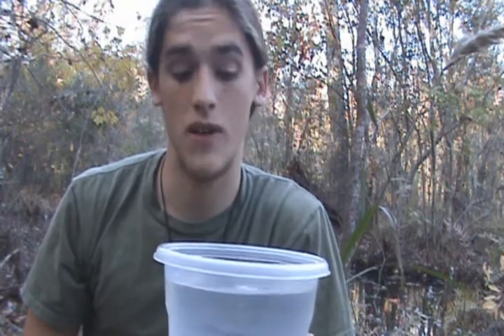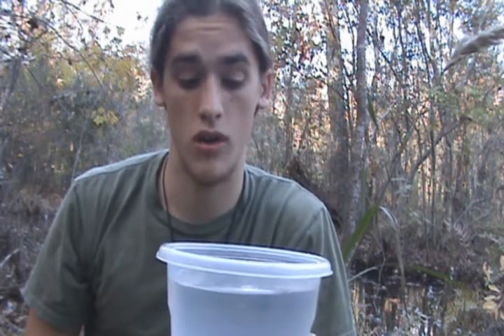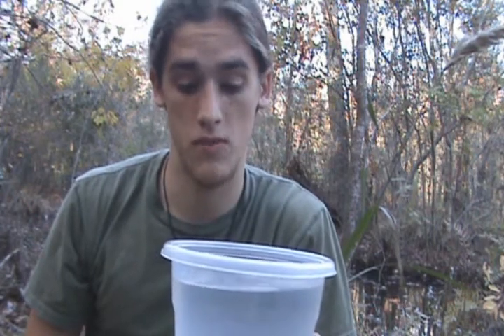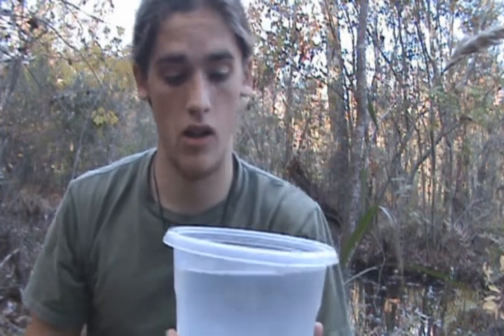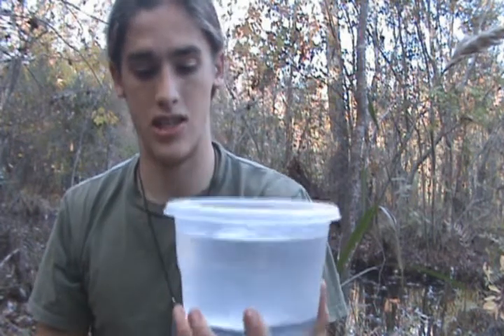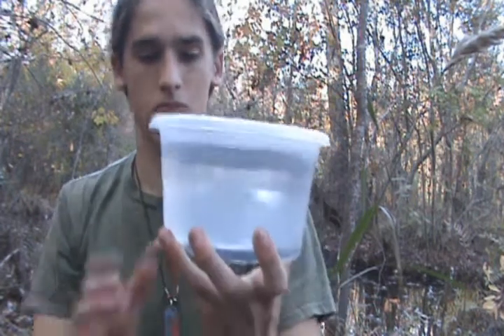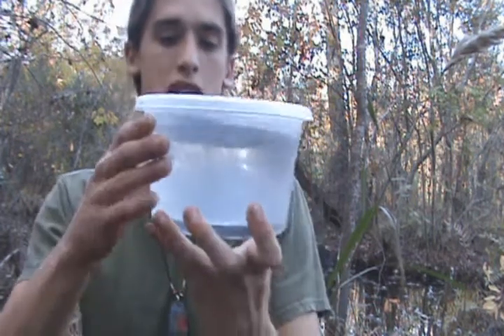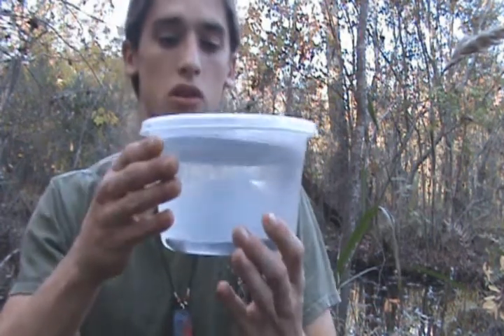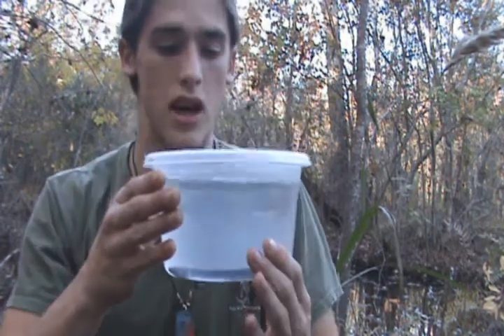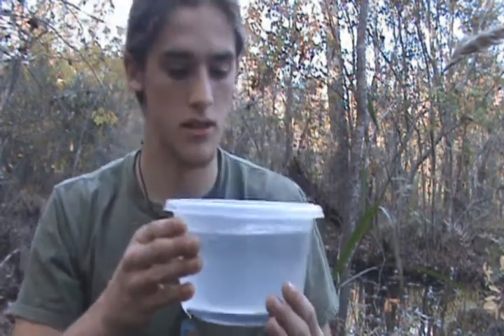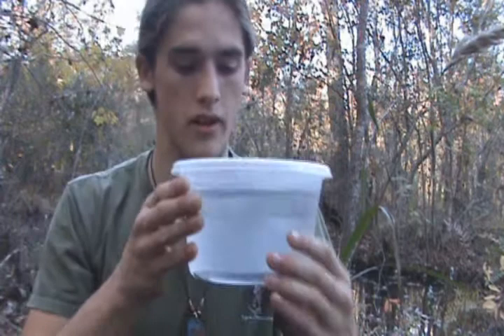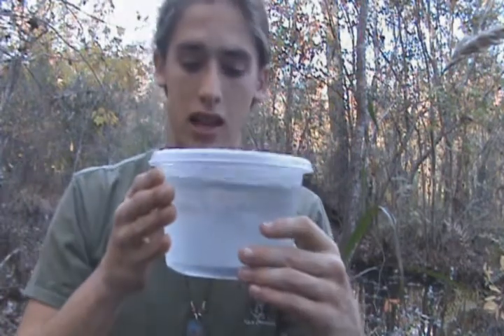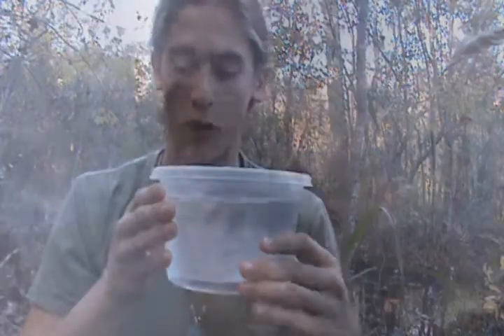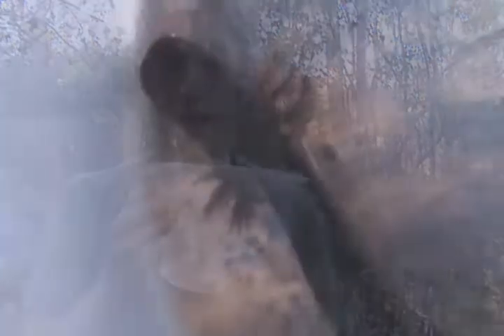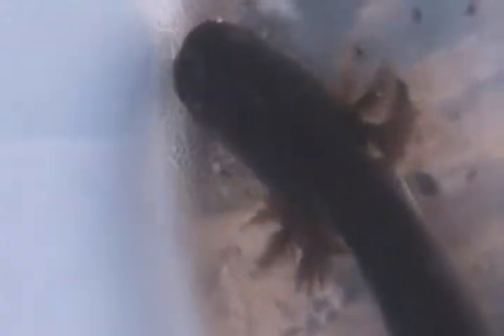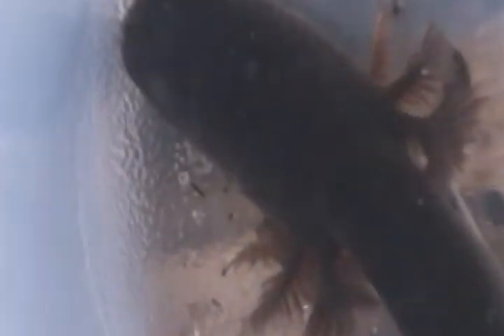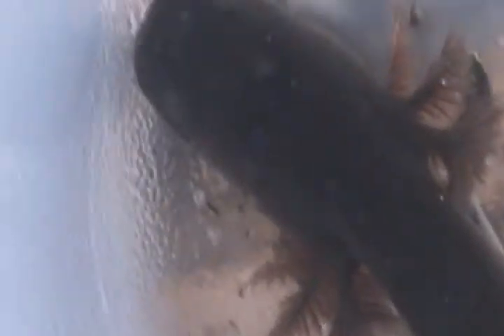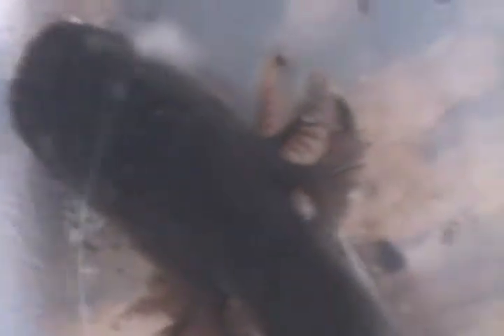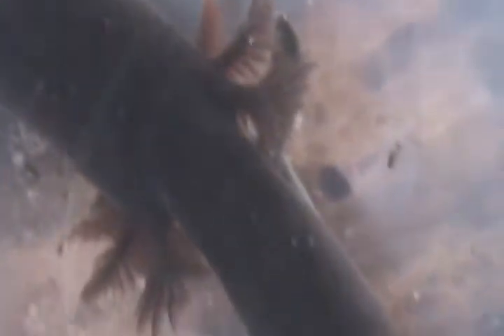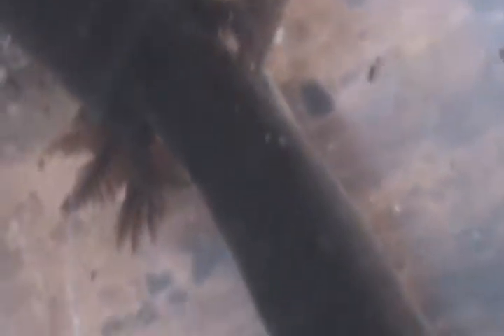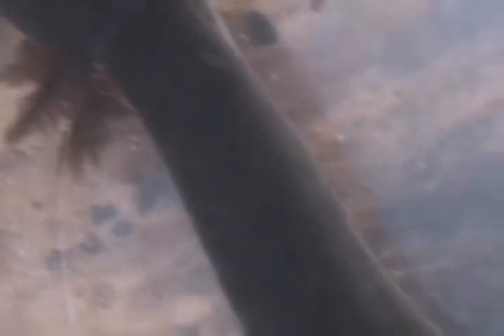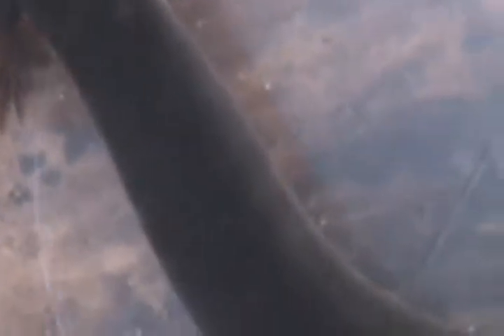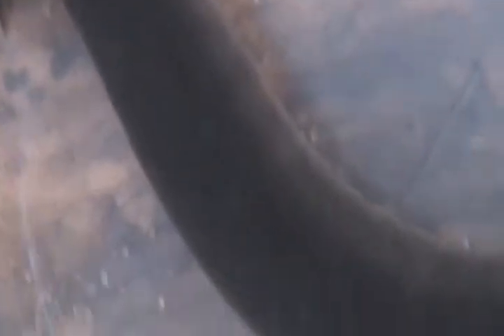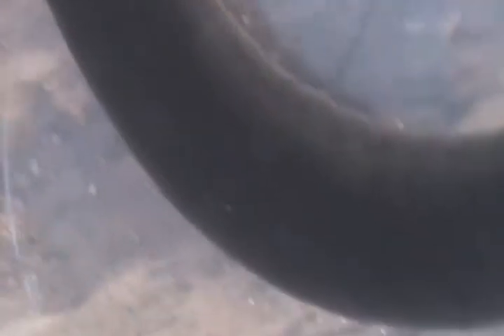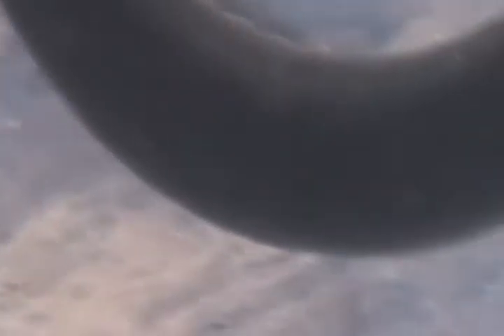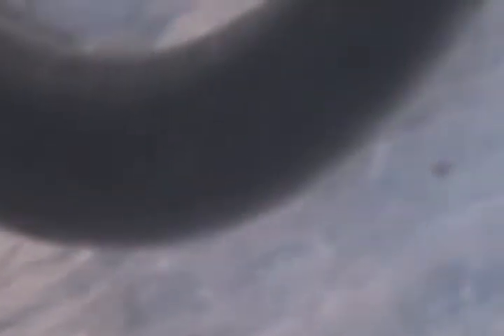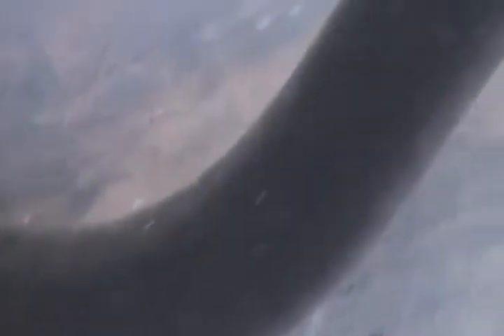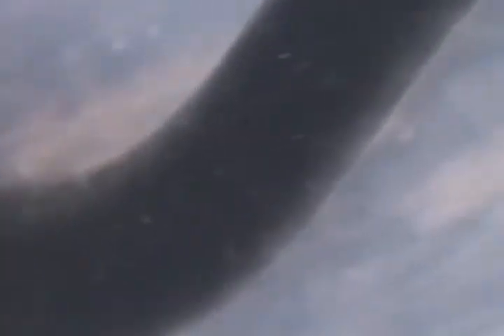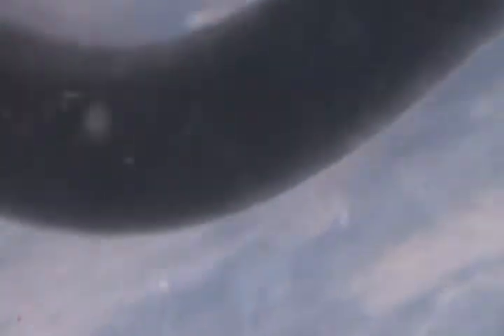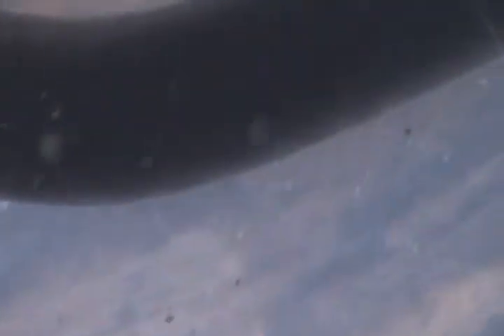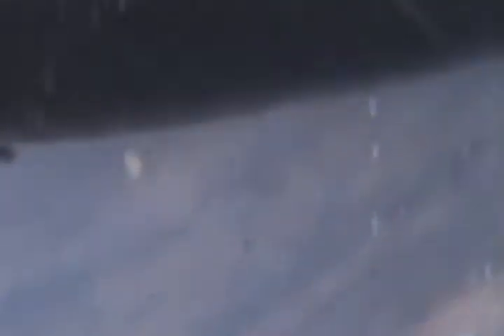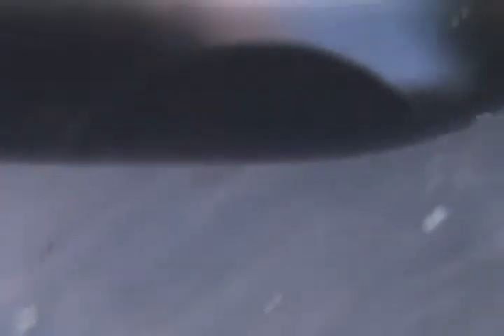Greater sirens can get up to three feet long, which is very large. This one here is about typical adult size — a little bit less than a foot. They can get just over a foot long in length.